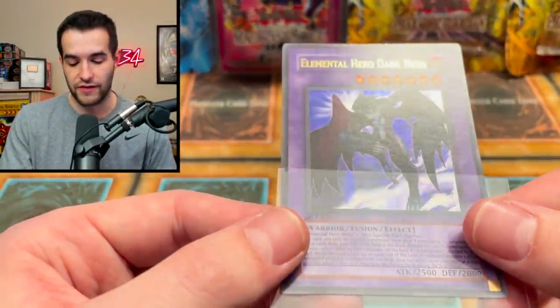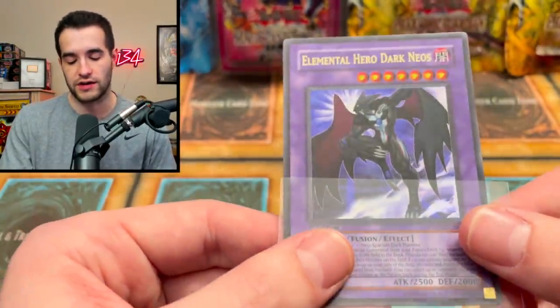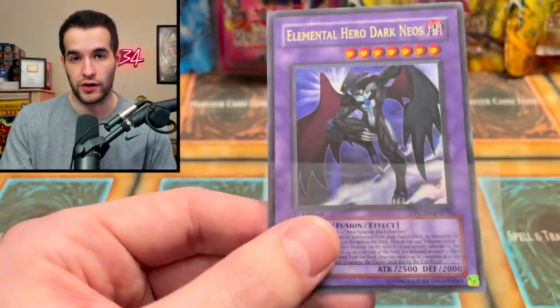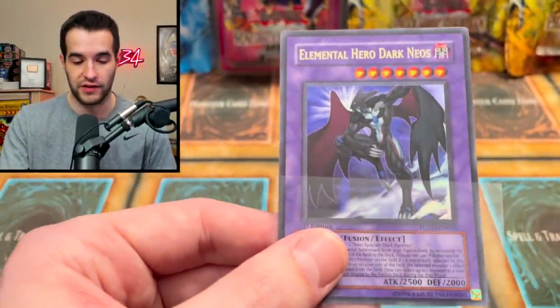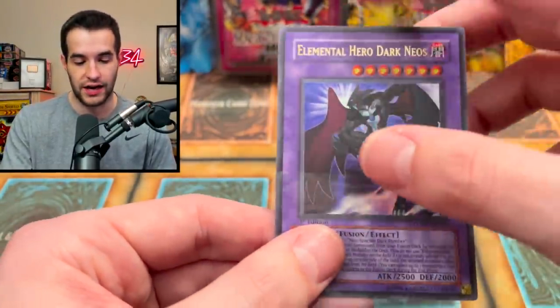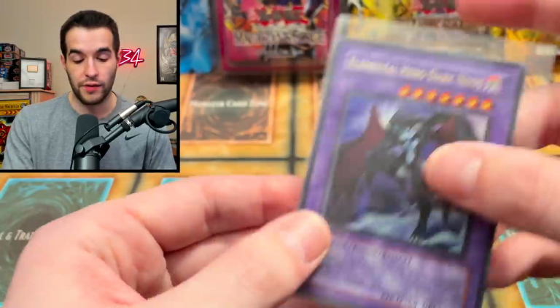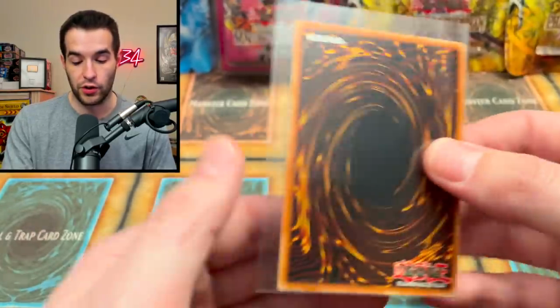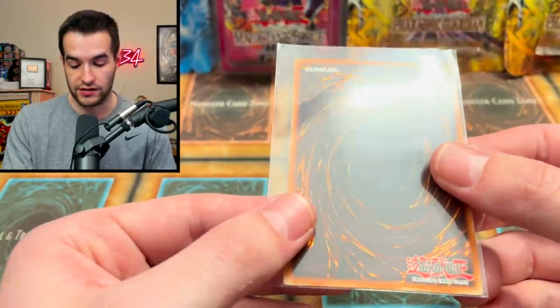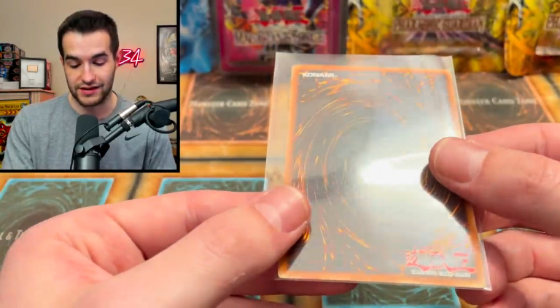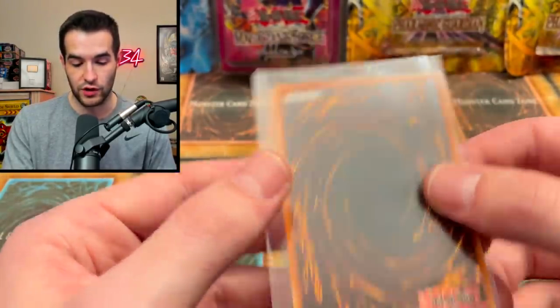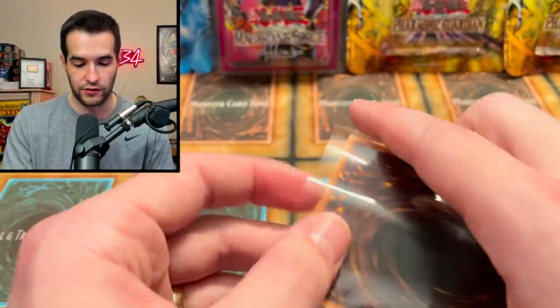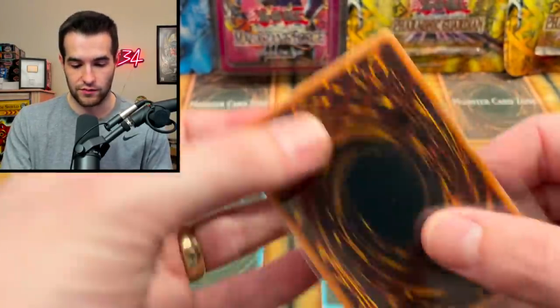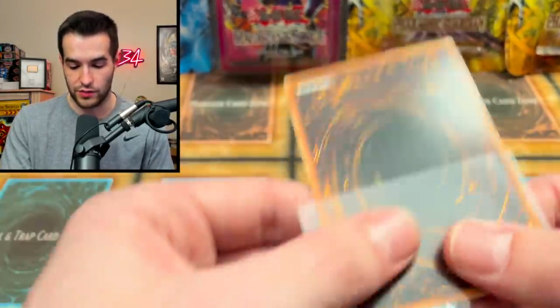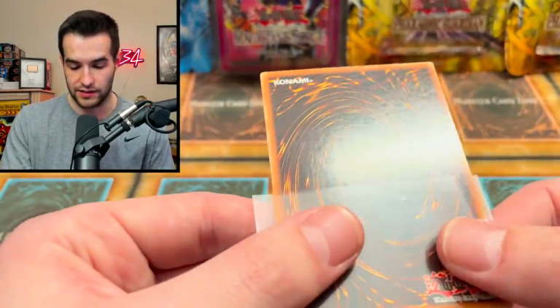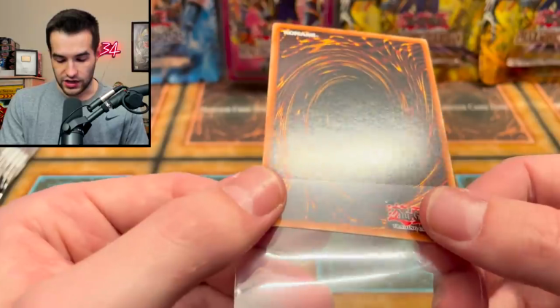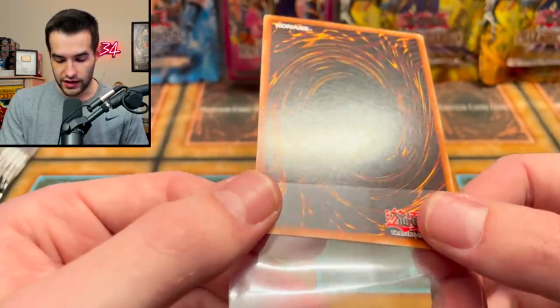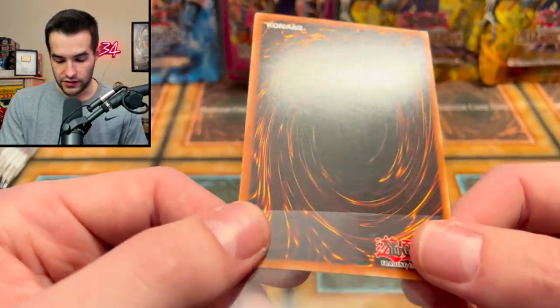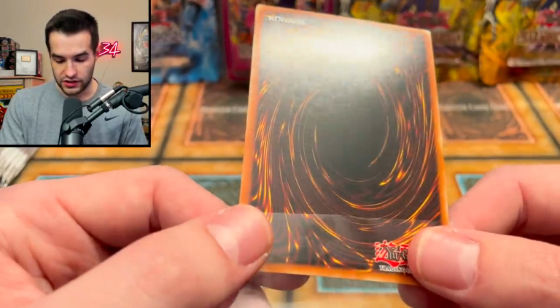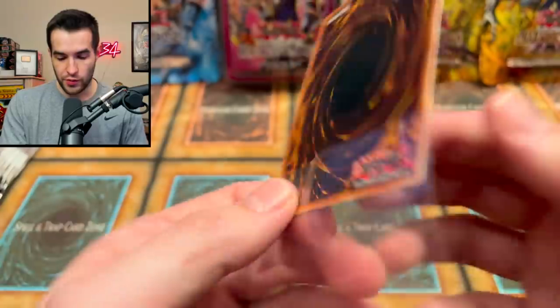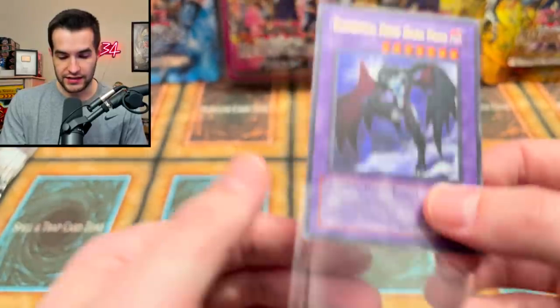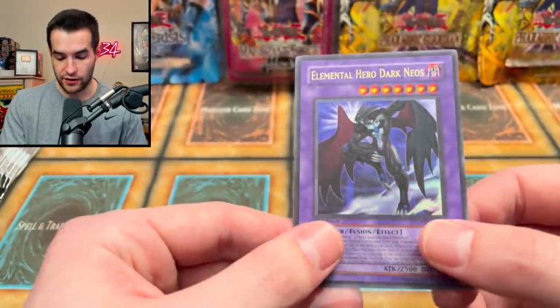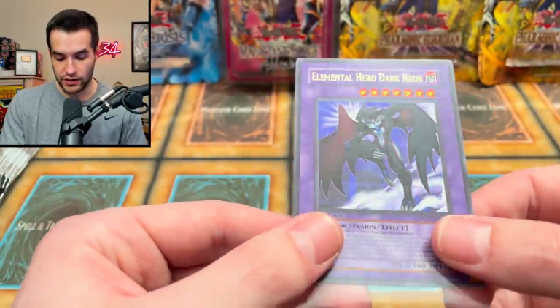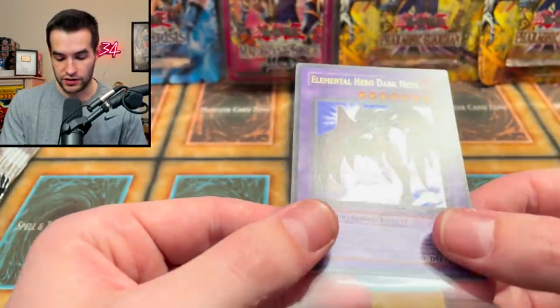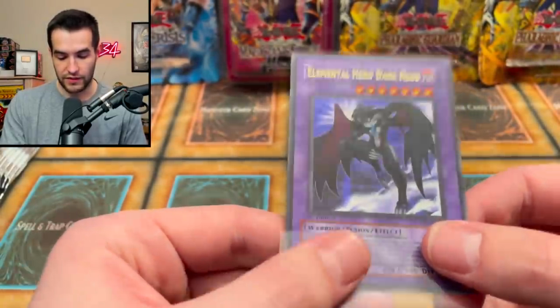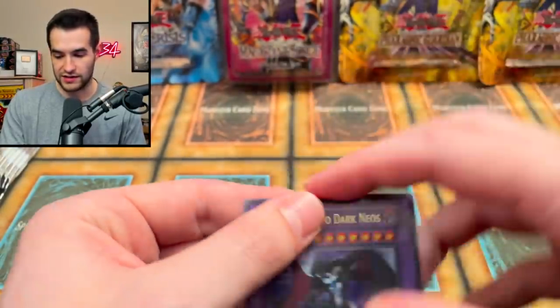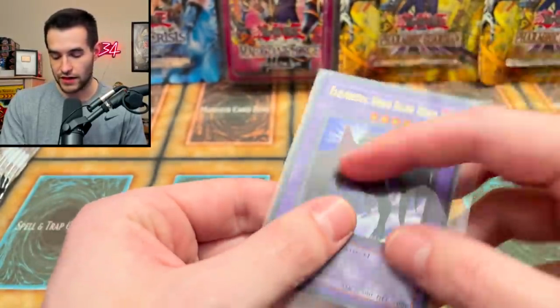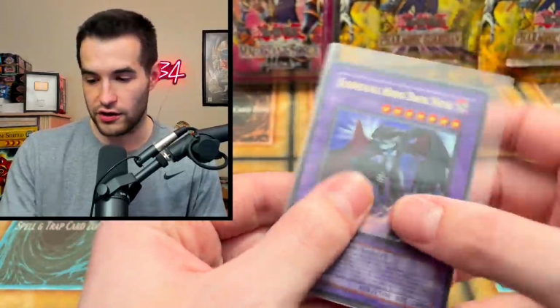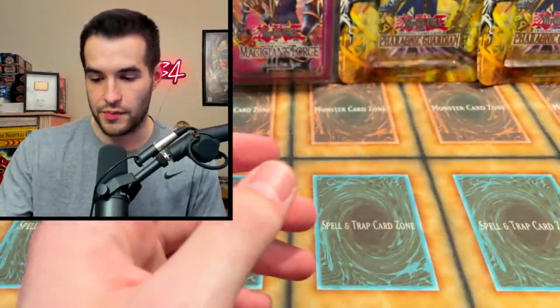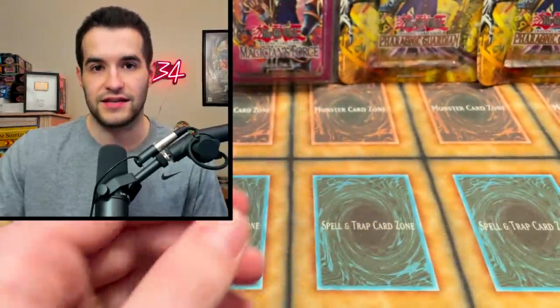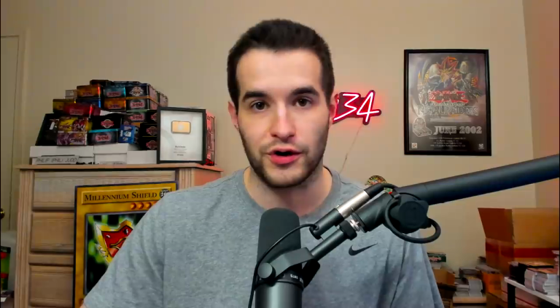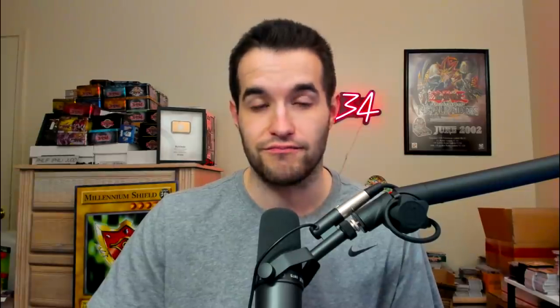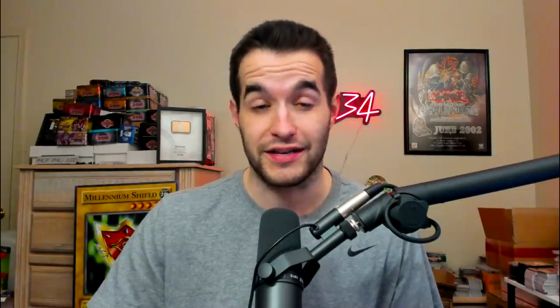This one honestly looks like it is a PSA 10. Check this card out — the centering is really good. That's a PSA 10, I'm gonna call it now. PSA 10 Dark Neos, very nice.